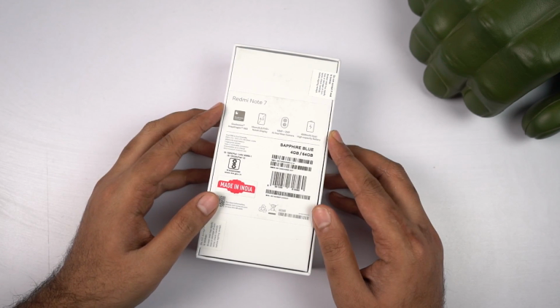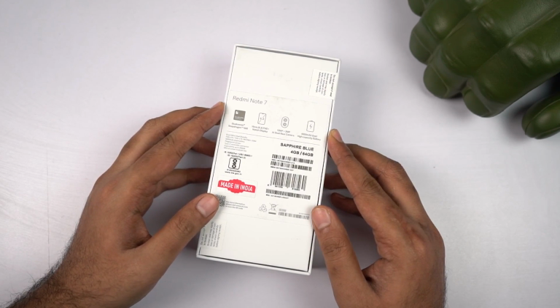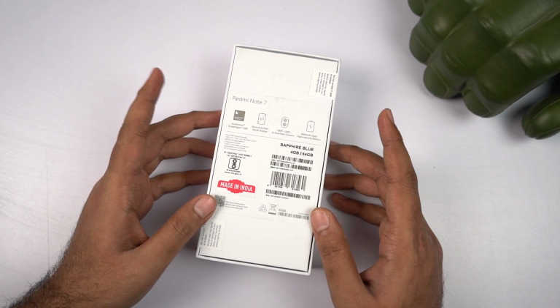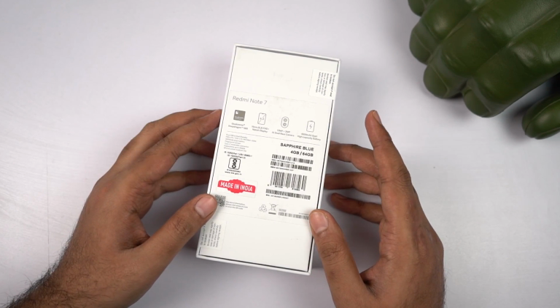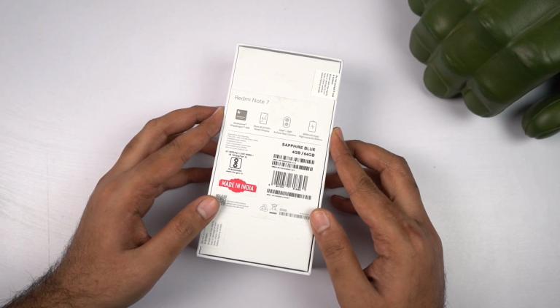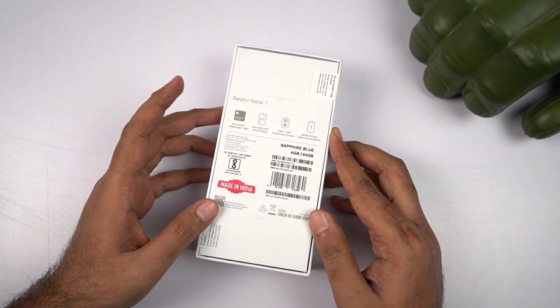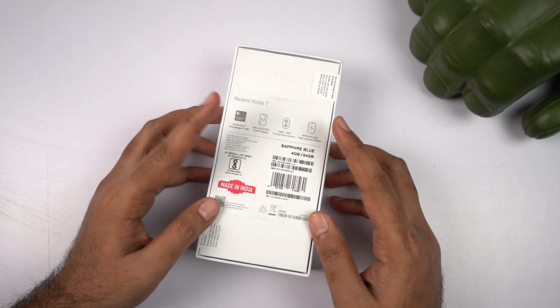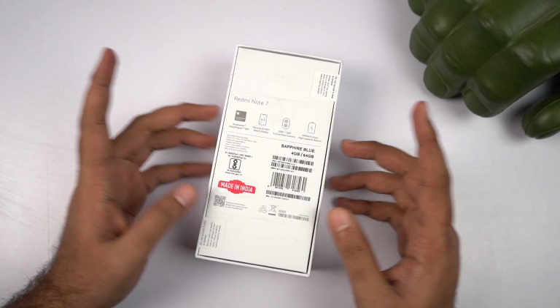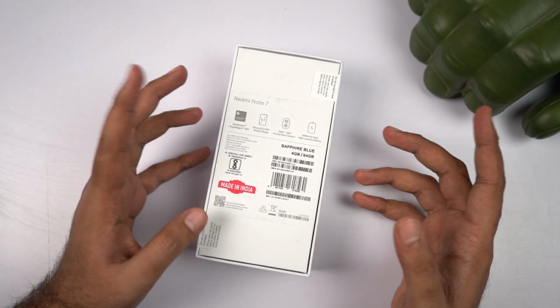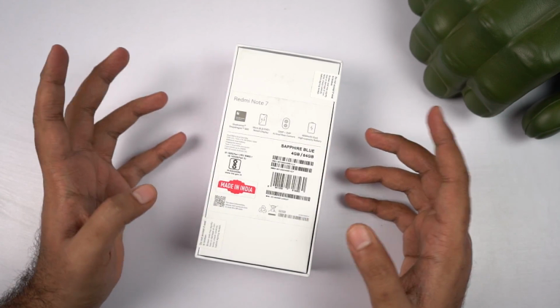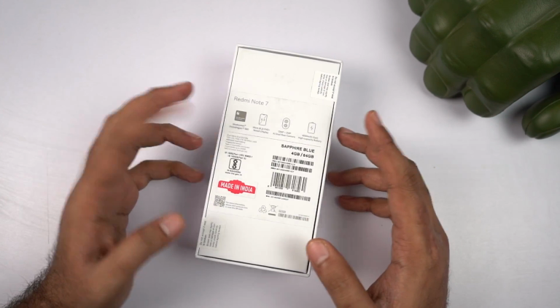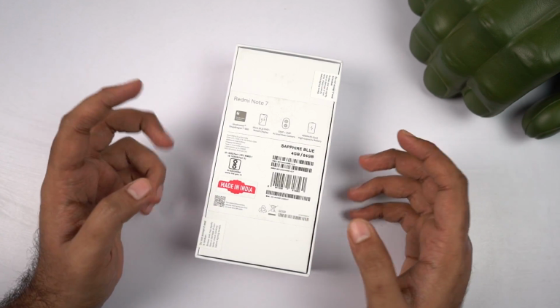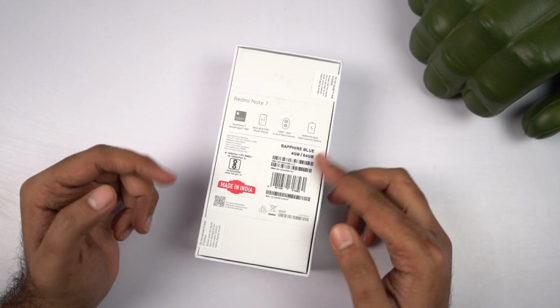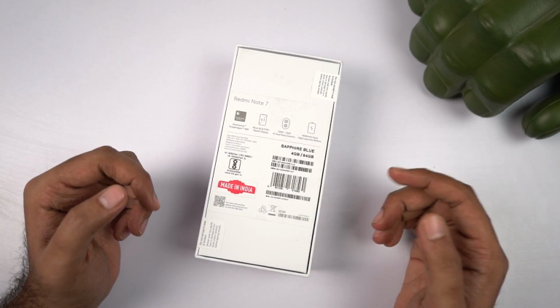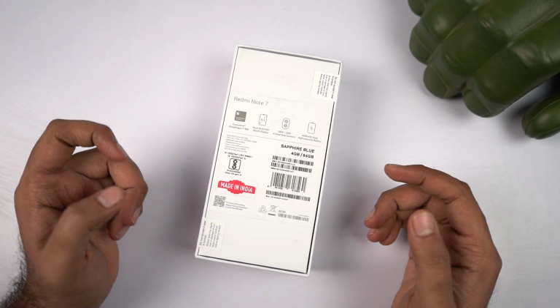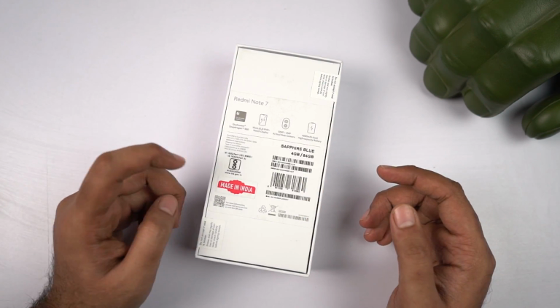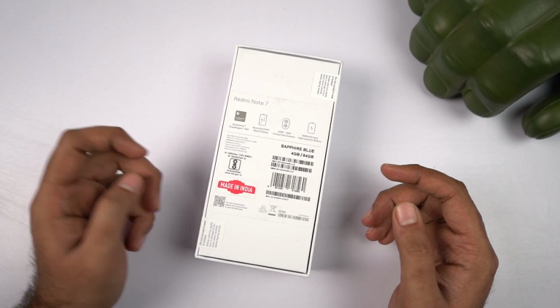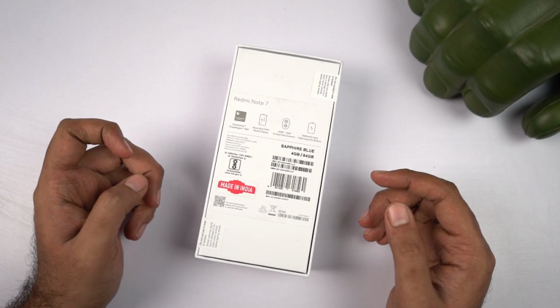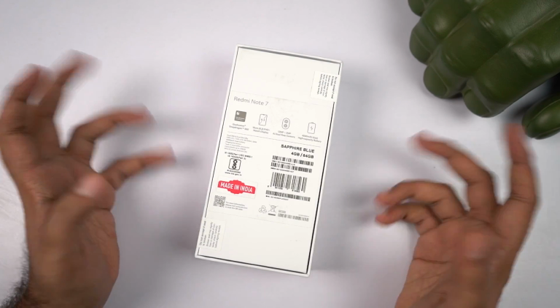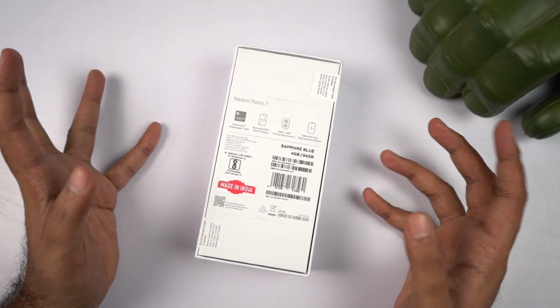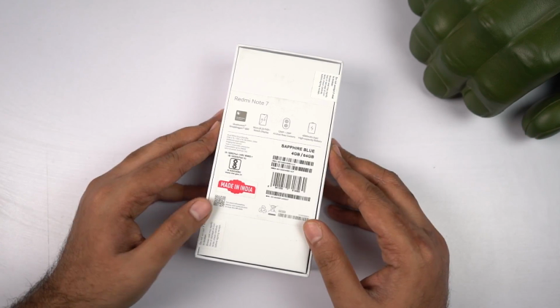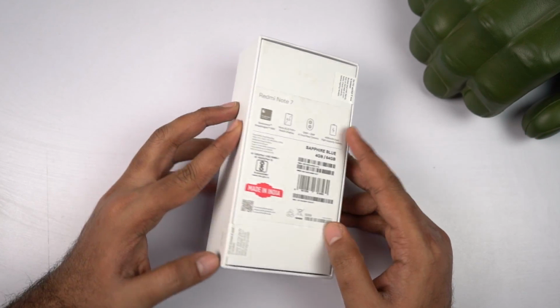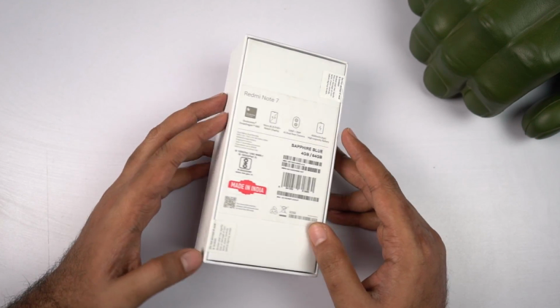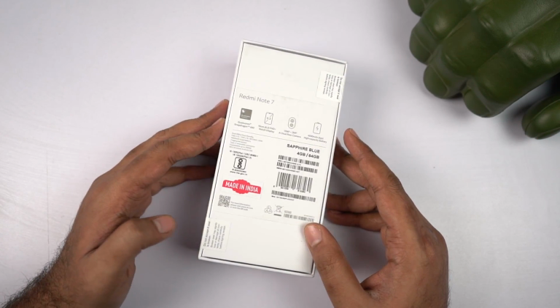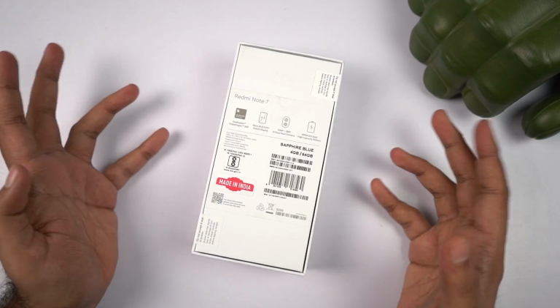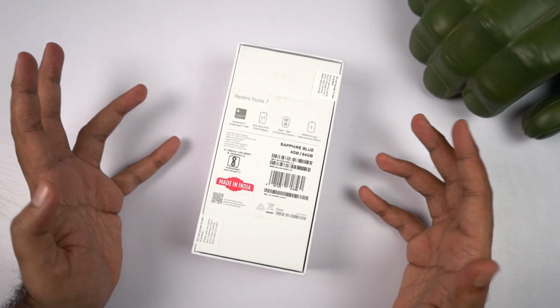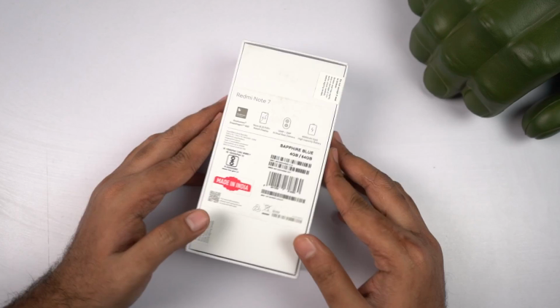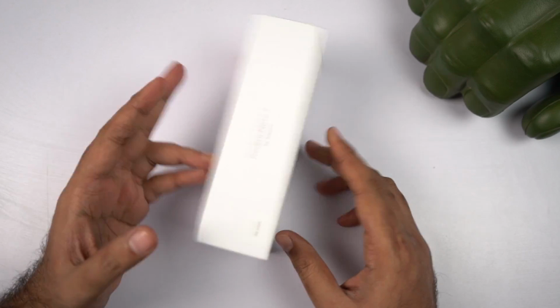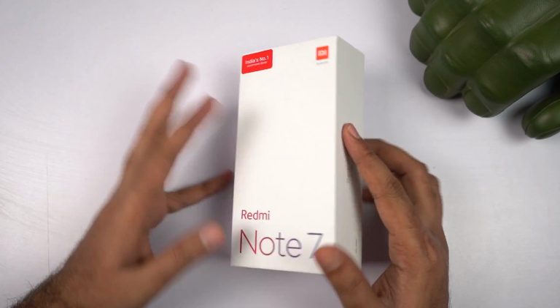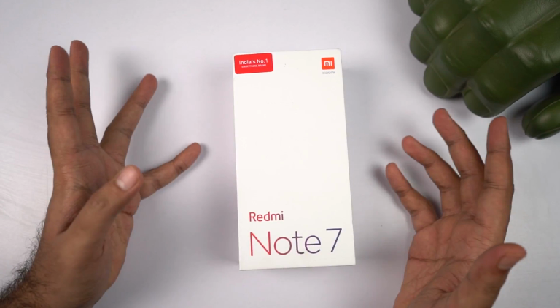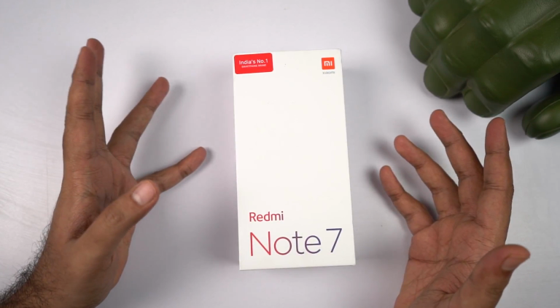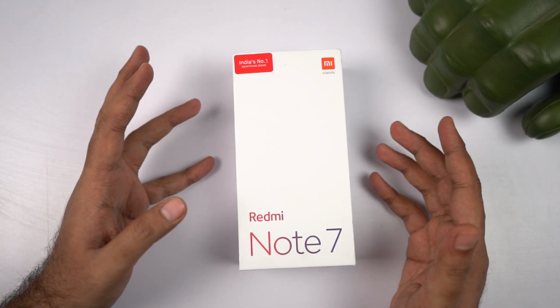On the back of the box, we have some highlighting features like the Snapdragon 660 processor, bigger display, dual camera setup and so on, along with IMEI numbers. It even says Made in India. Now let's unbox it and see what this box has to offer.